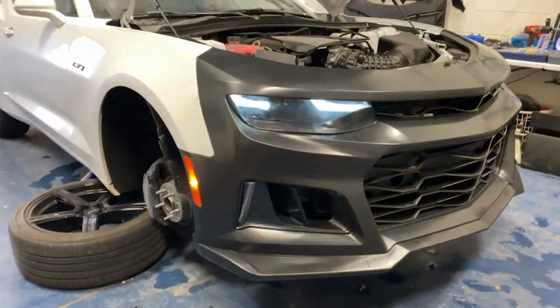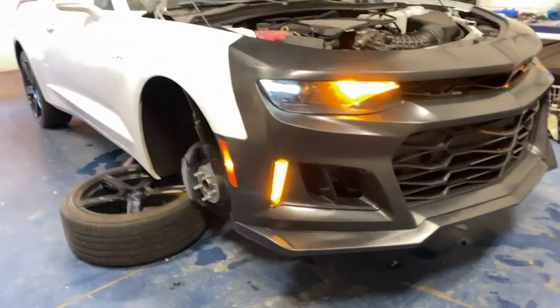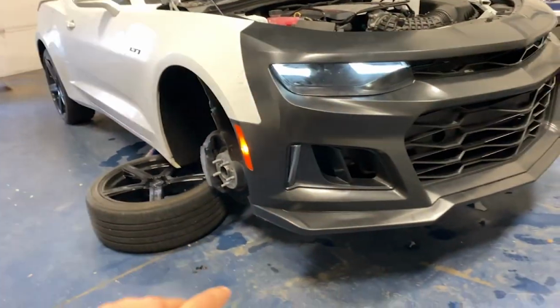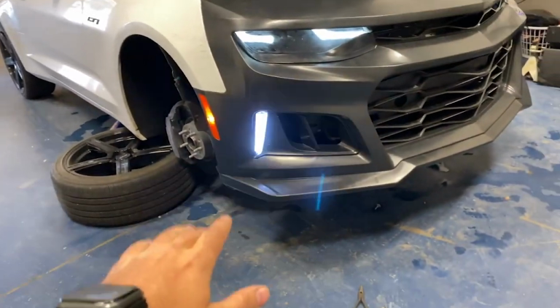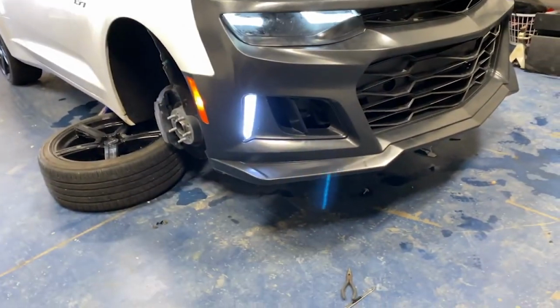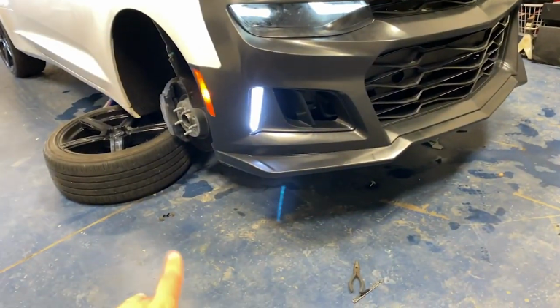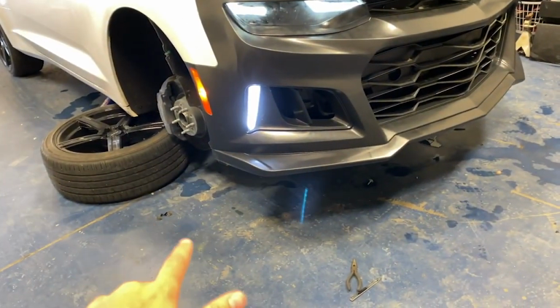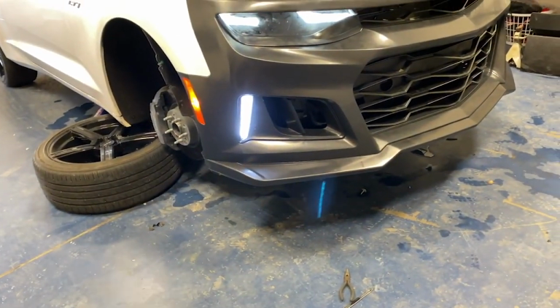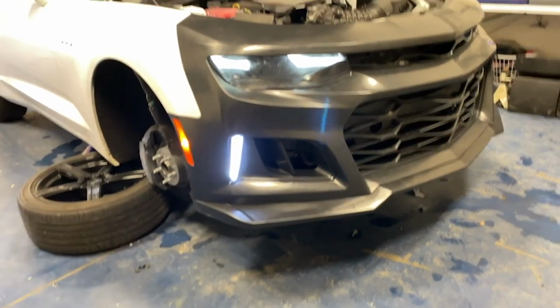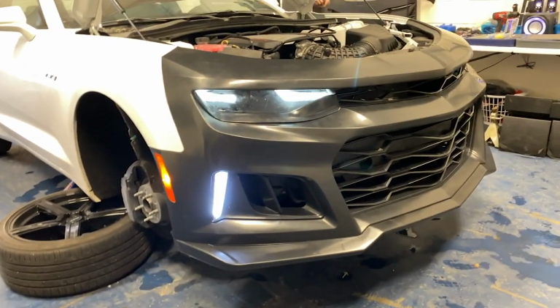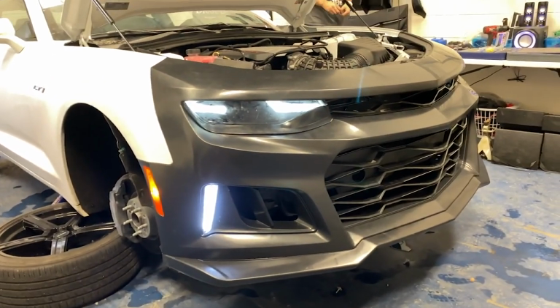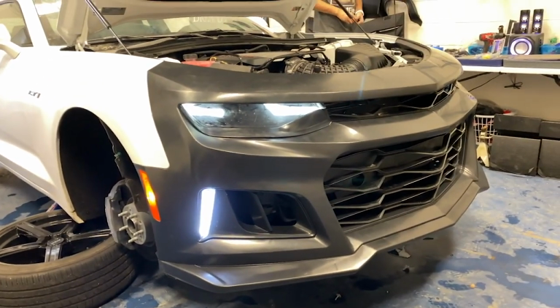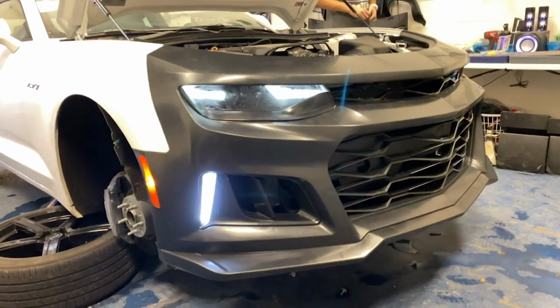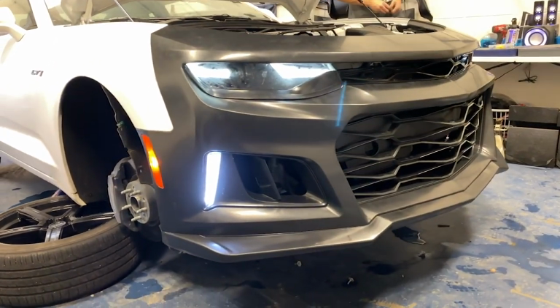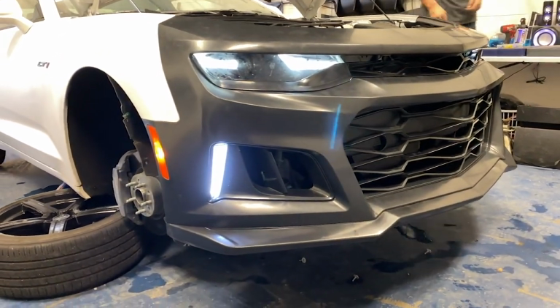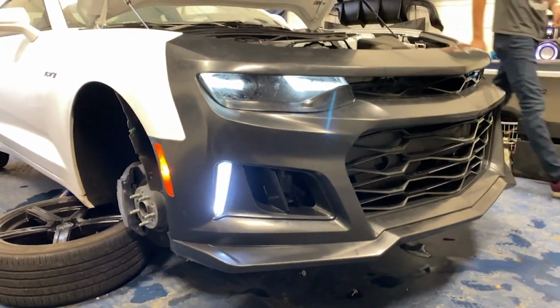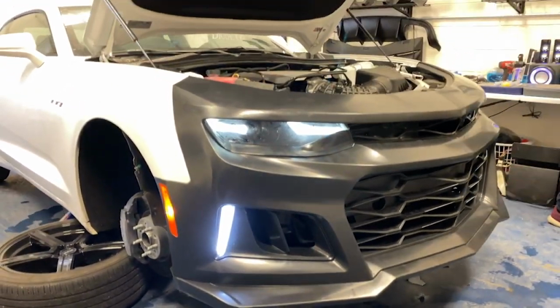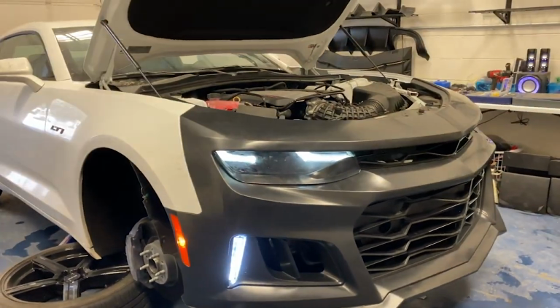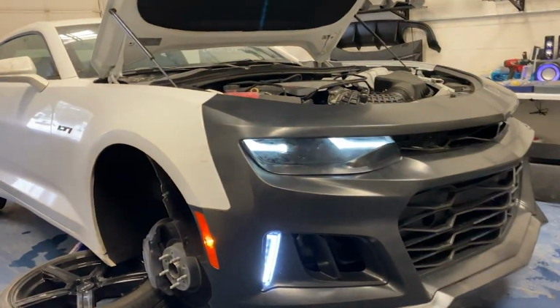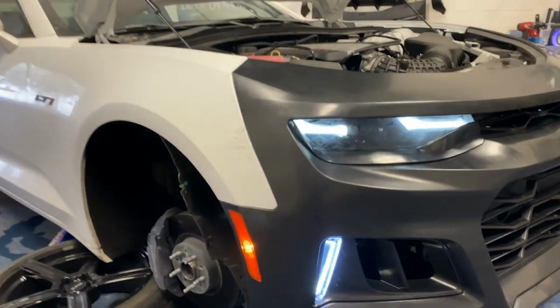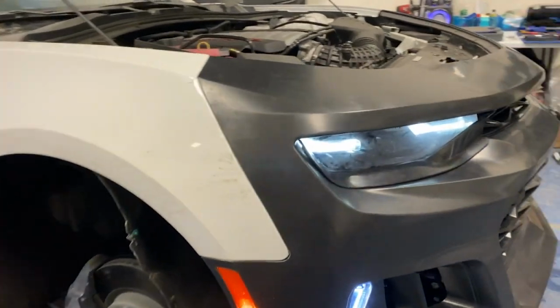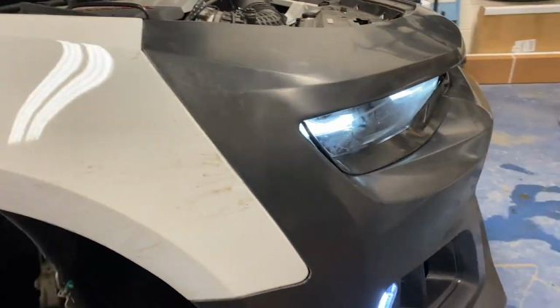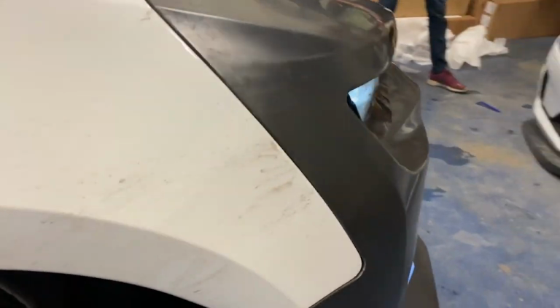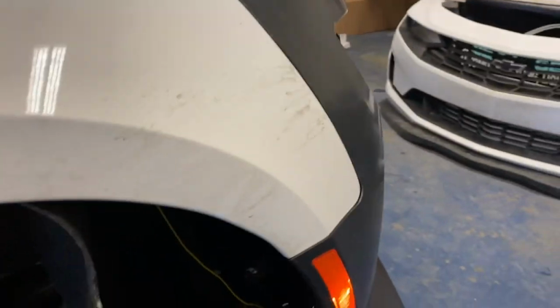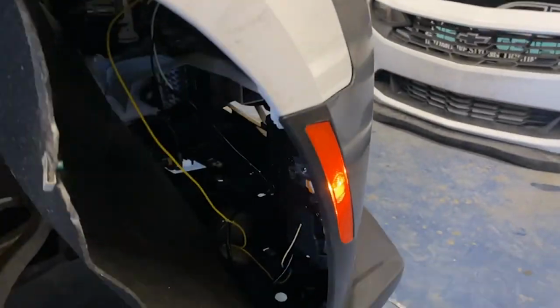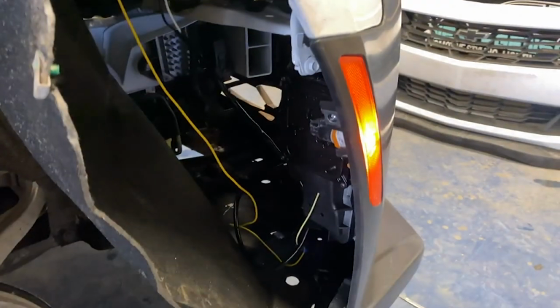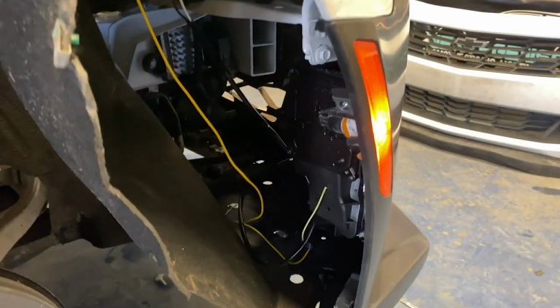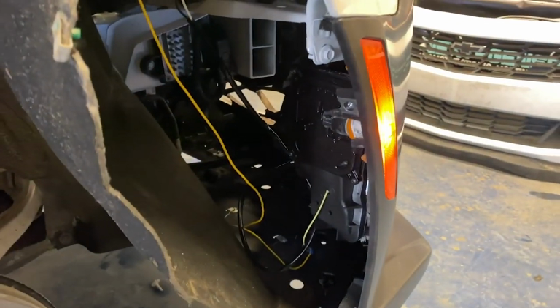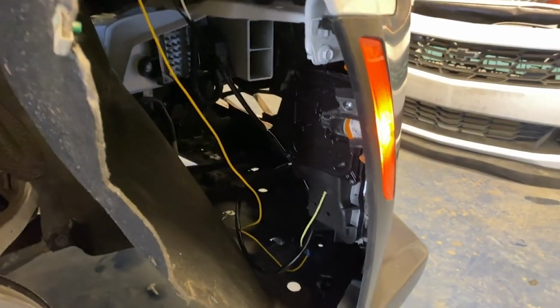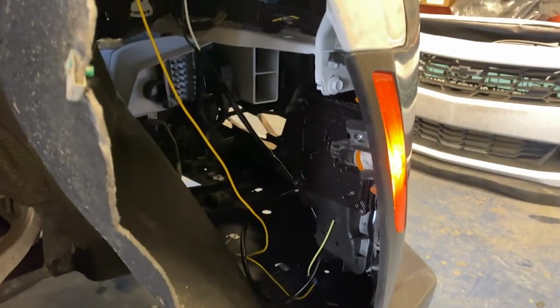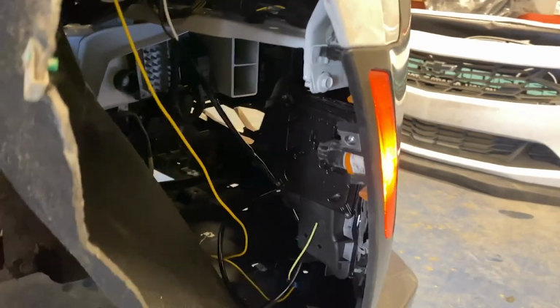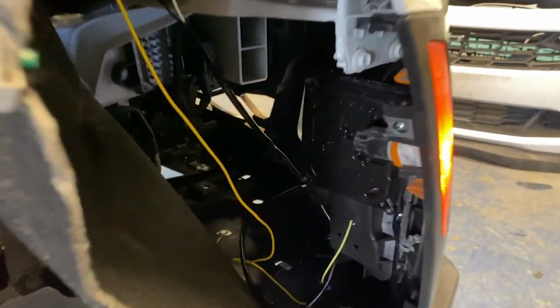We offer the fog lights available either without the turn signal function or with, so you have the option for both on those. Also note that LT1s do not come with the actual plug for the fog lights, so they will have to be hardwired.